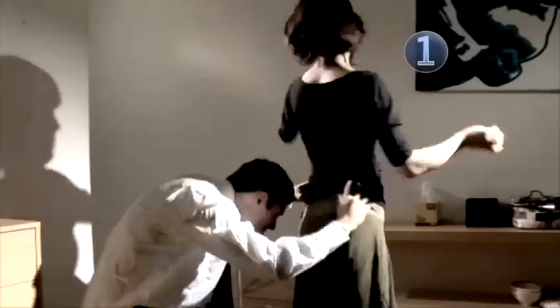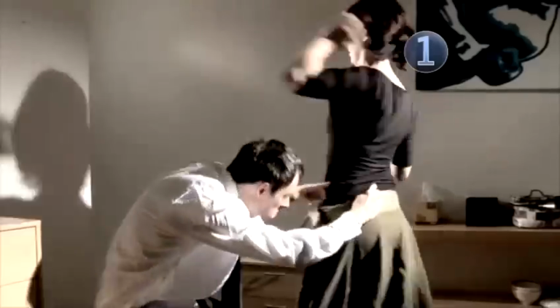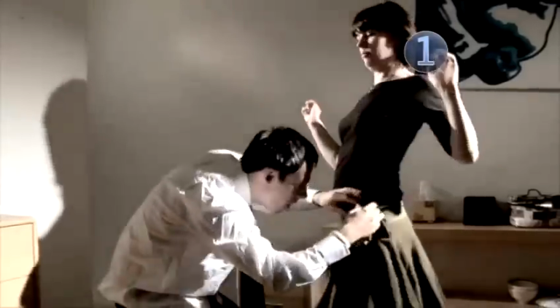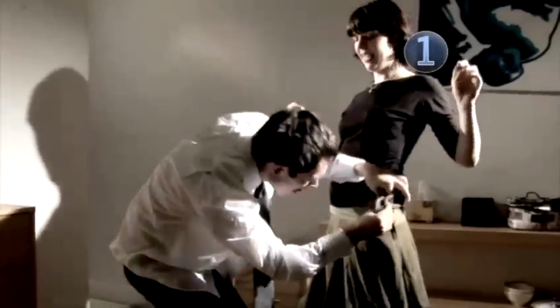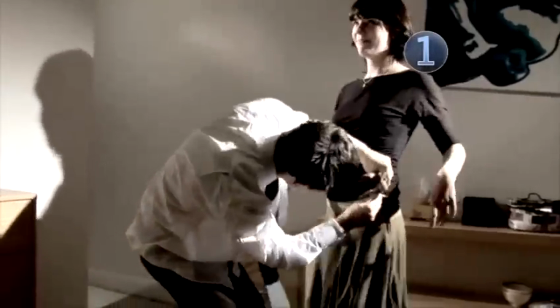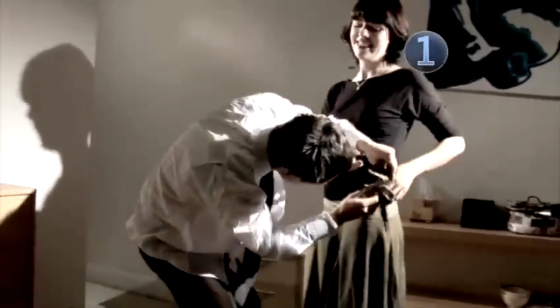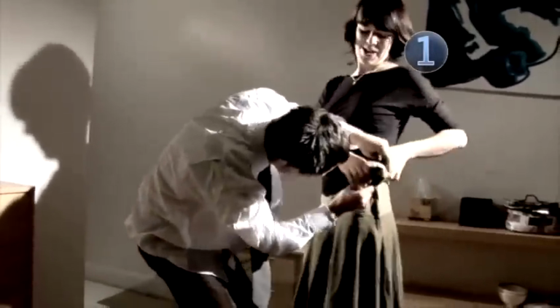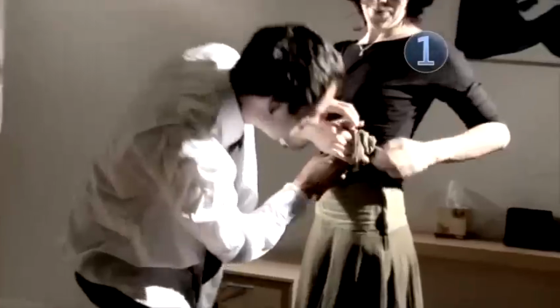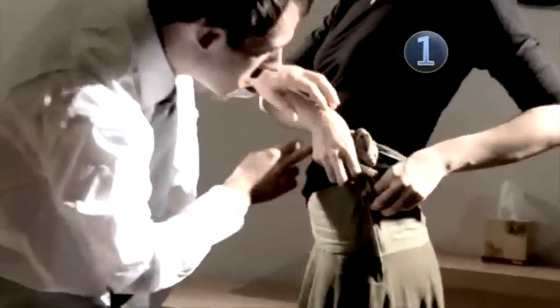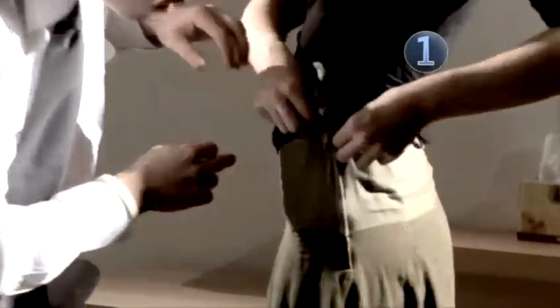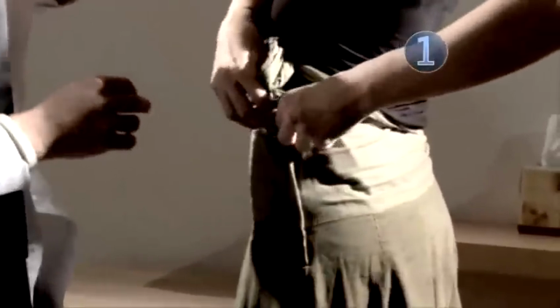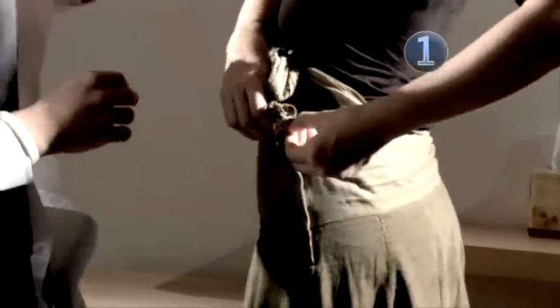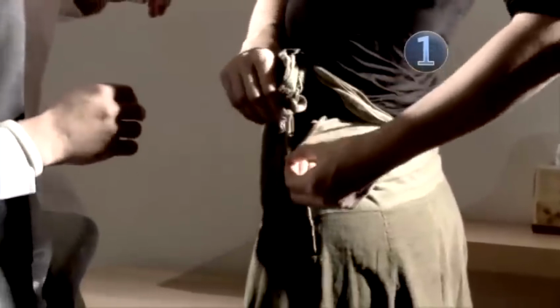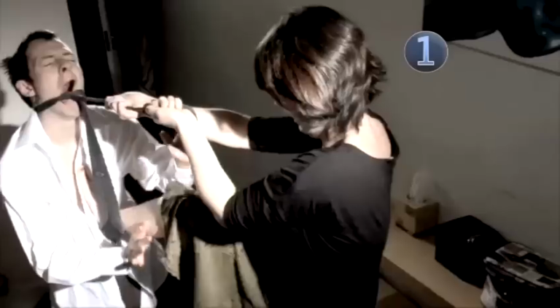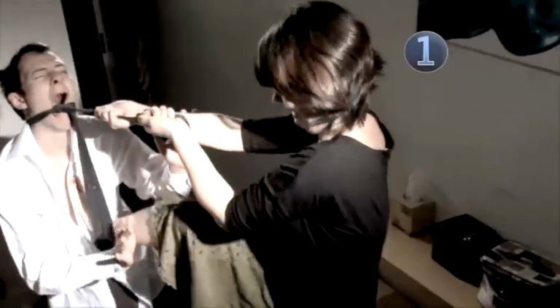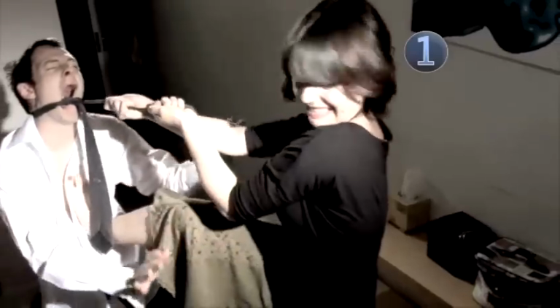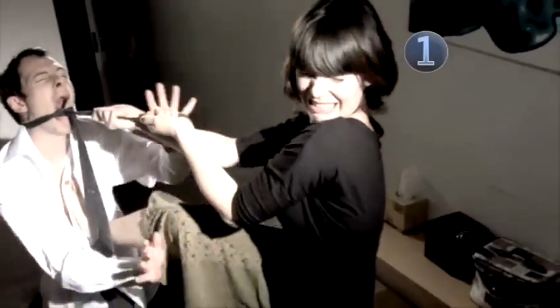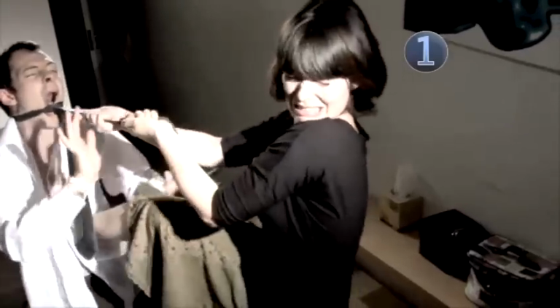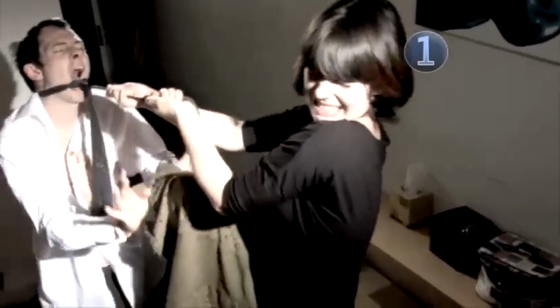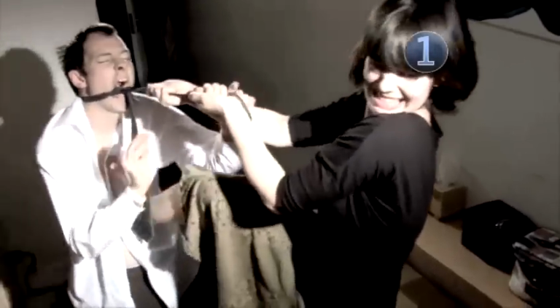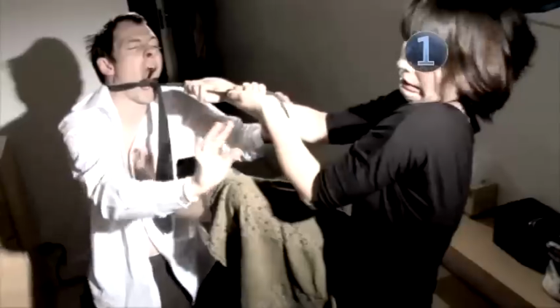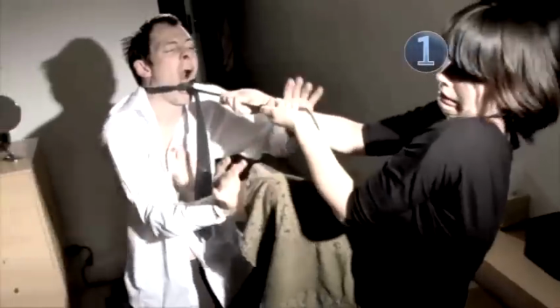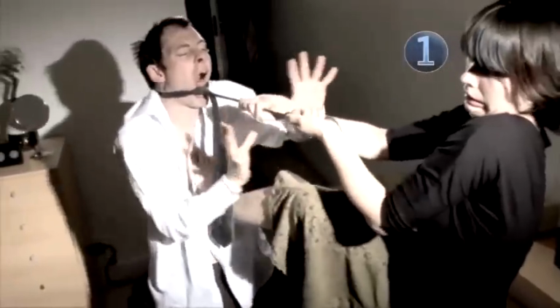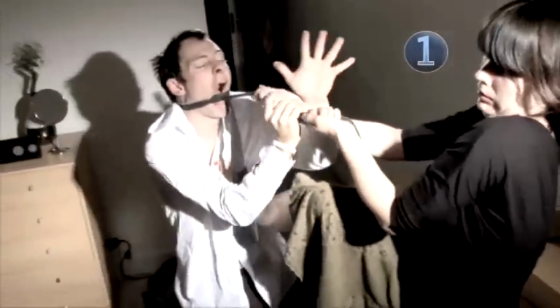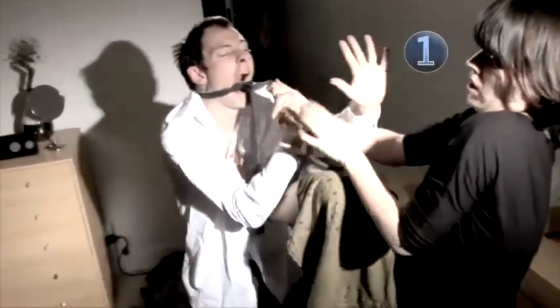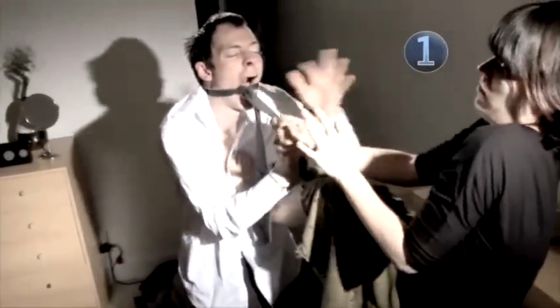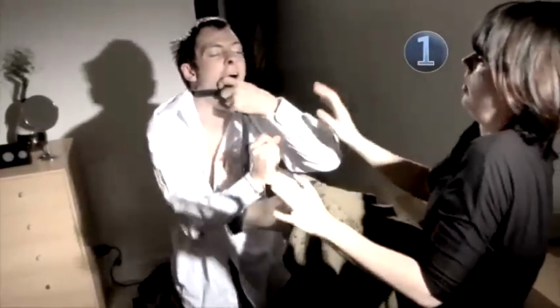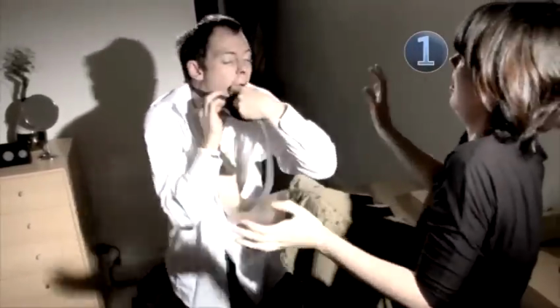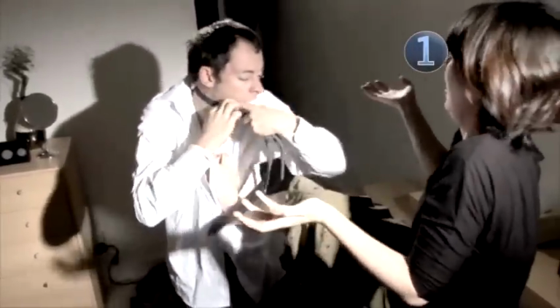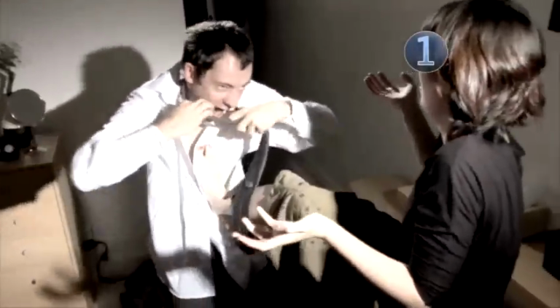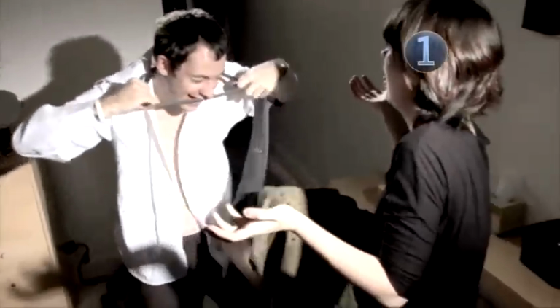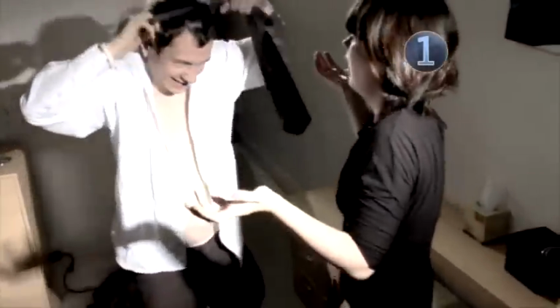Top tip for her: you aren't a puzzle that needs a solution — help him out. Top tip for him: women don't understand how ties work, so unless you like a bit of strangulation, handle this yourself.